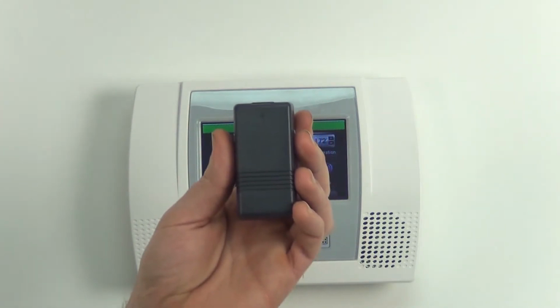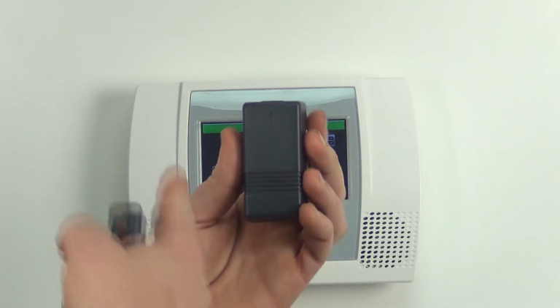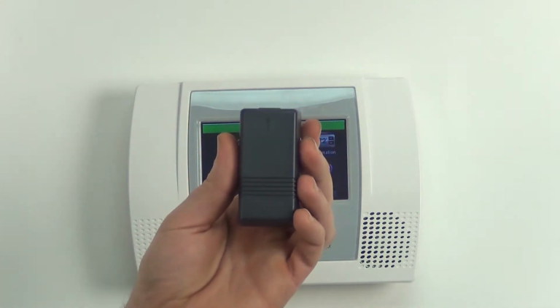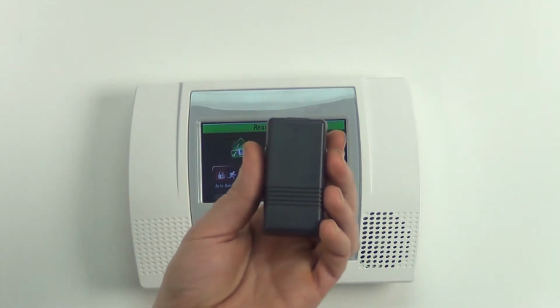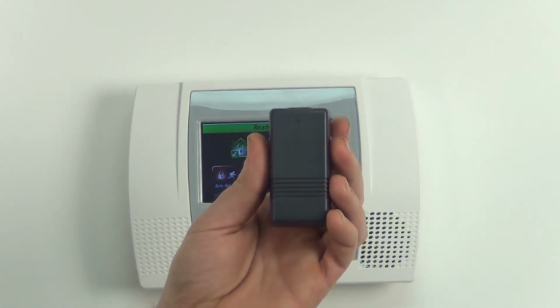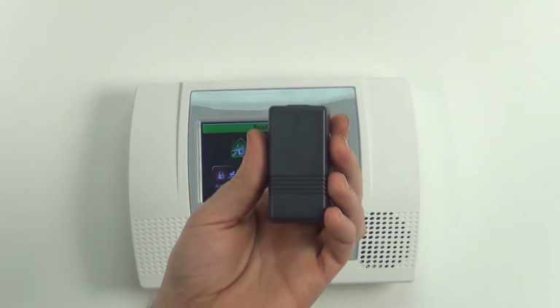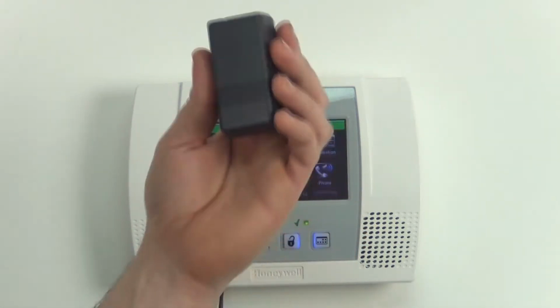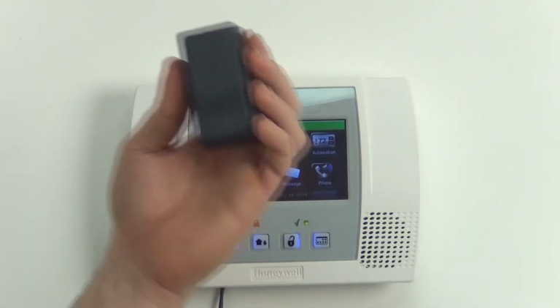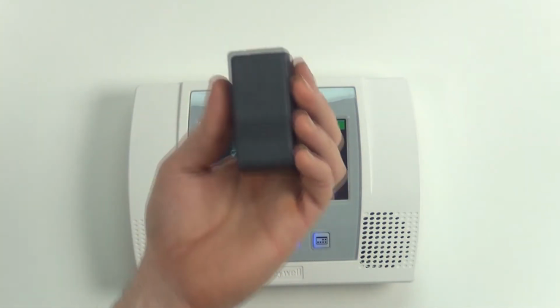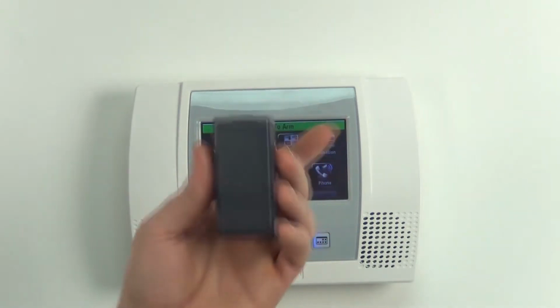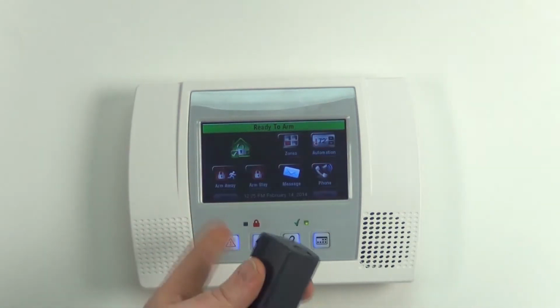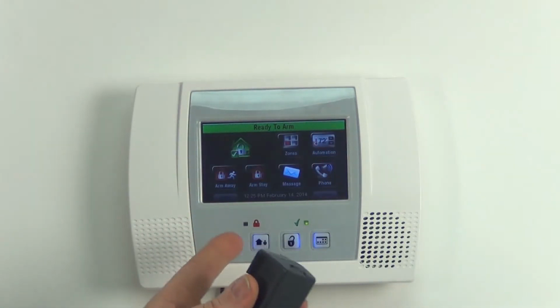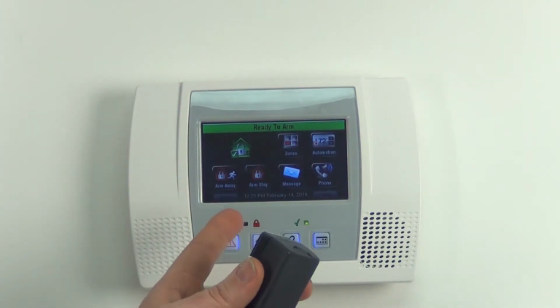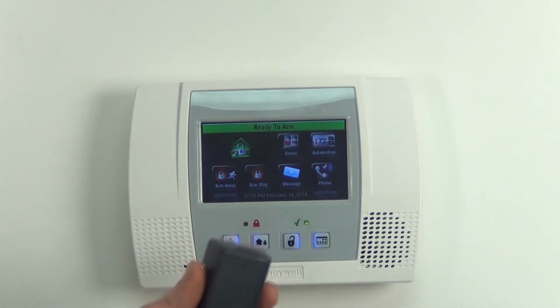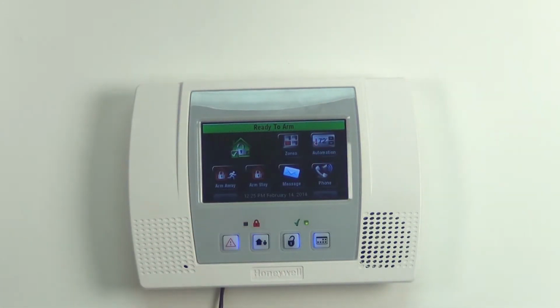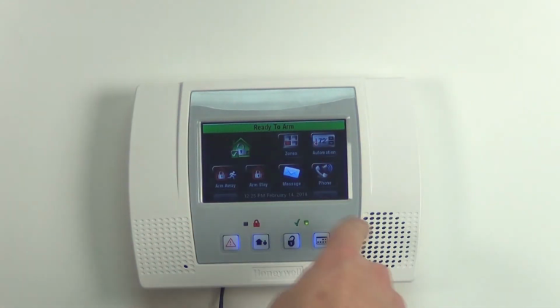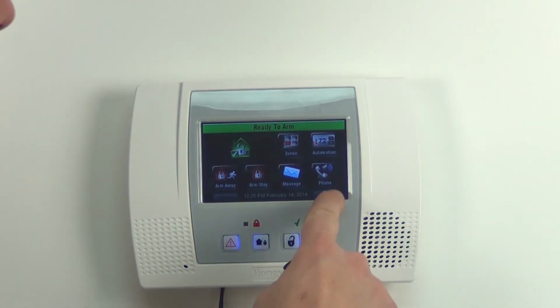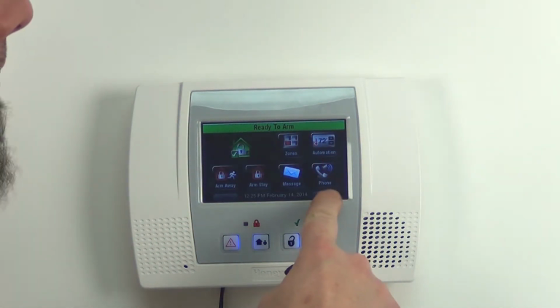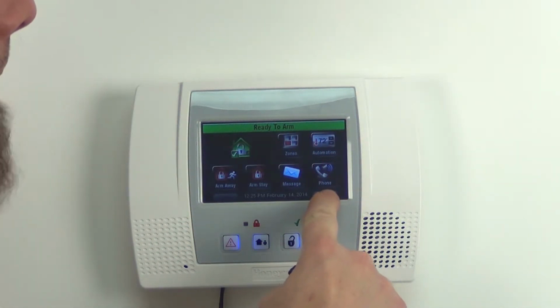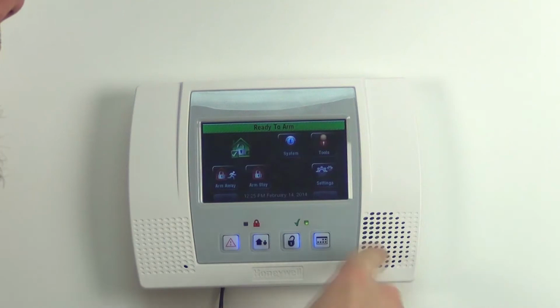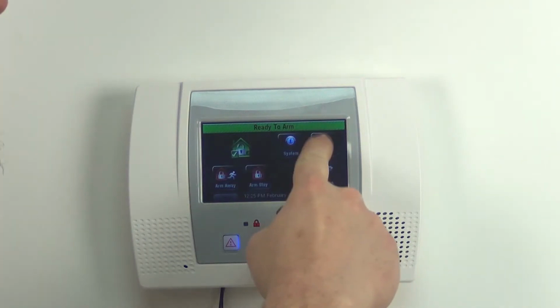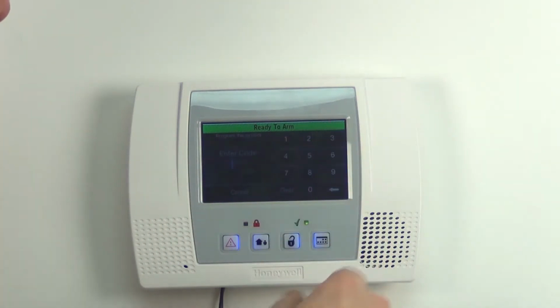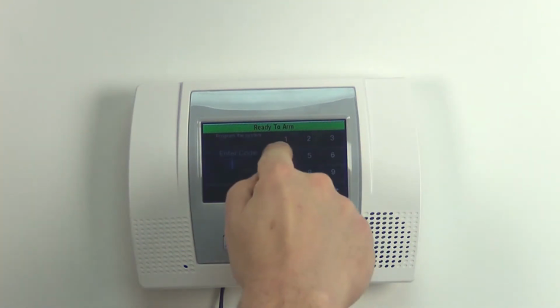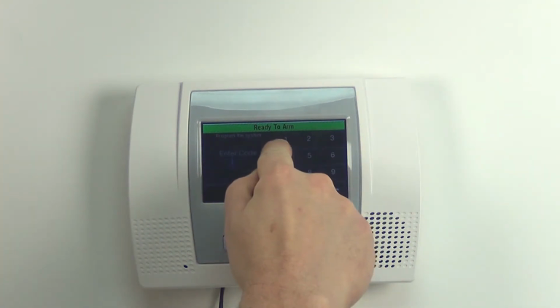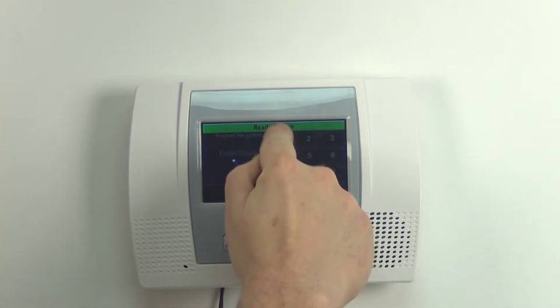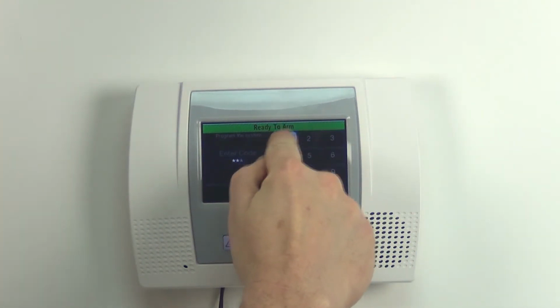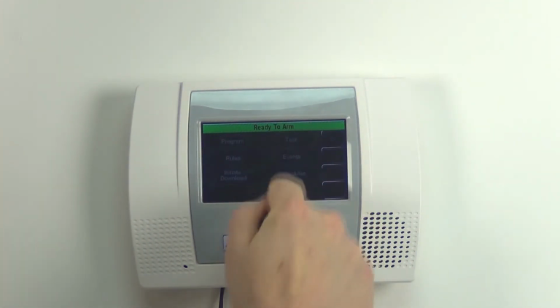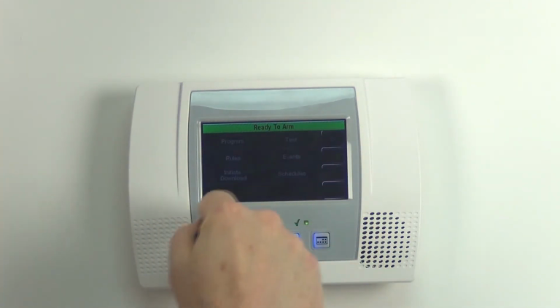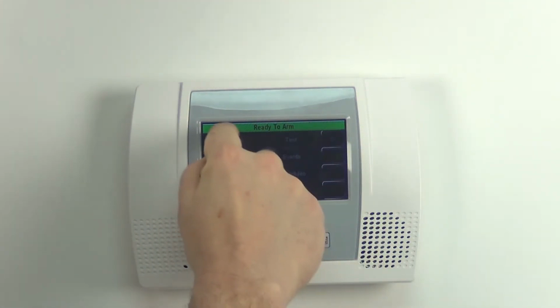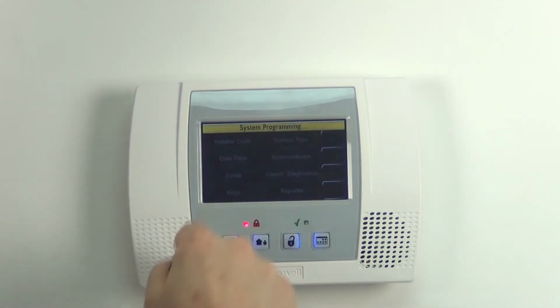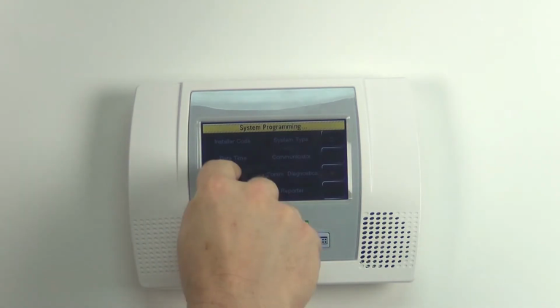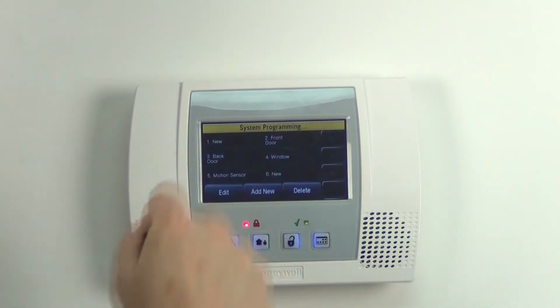But you can just use this by itself if you want. What we're going to do is learn this into the L5100. Go ahead and start by pushing More, then Tools, installer code, Program, and then Zones.